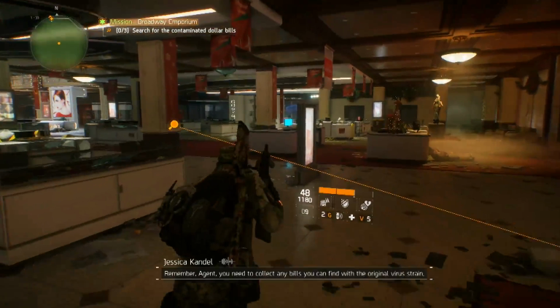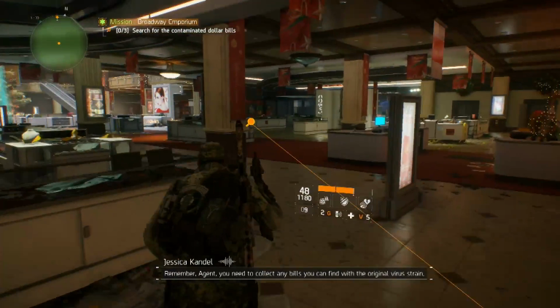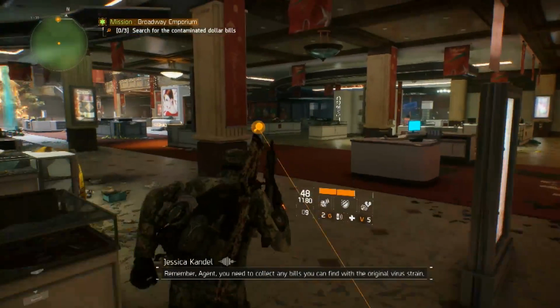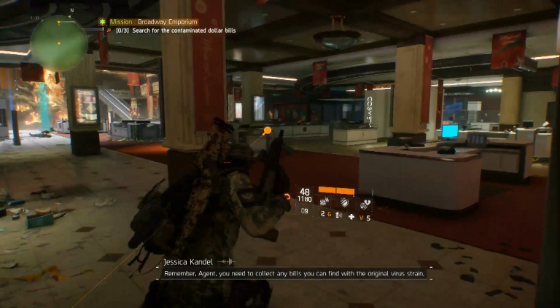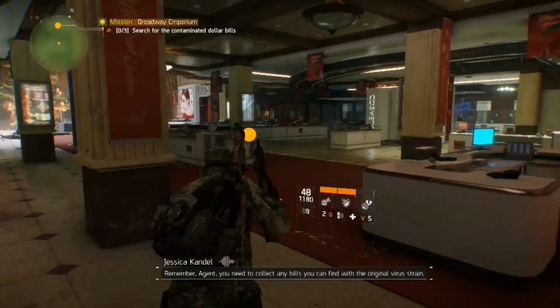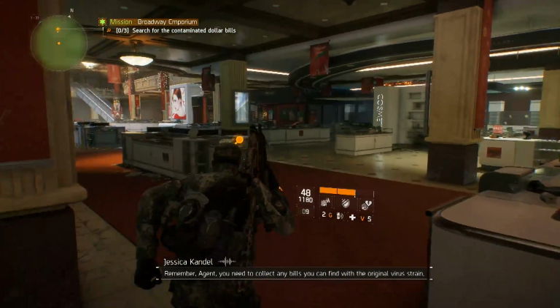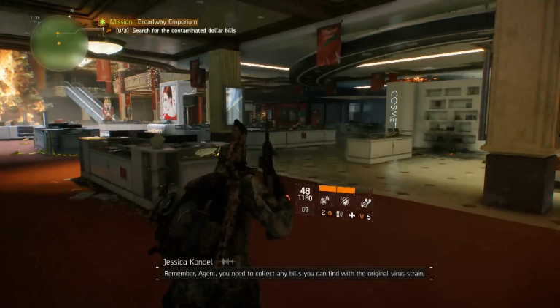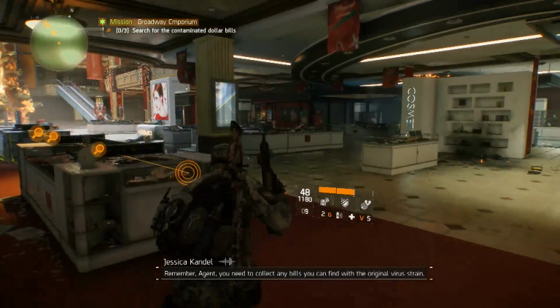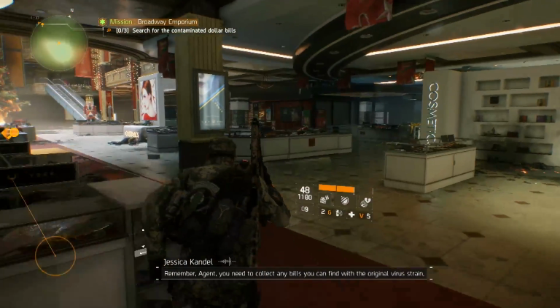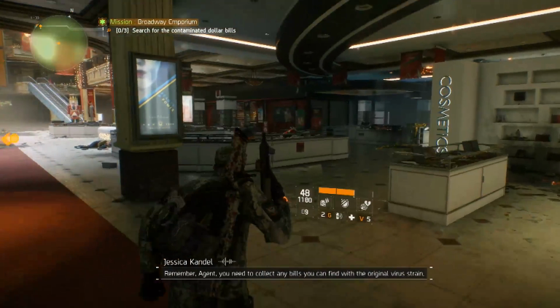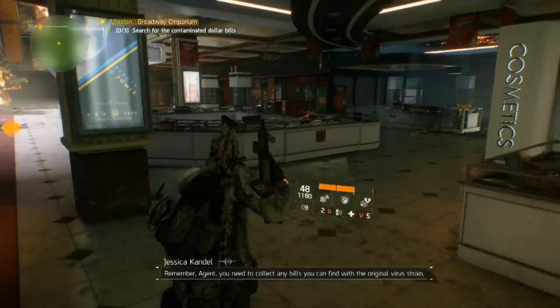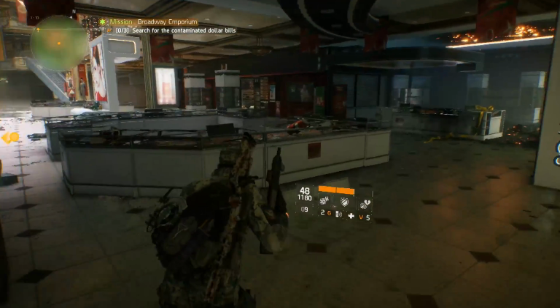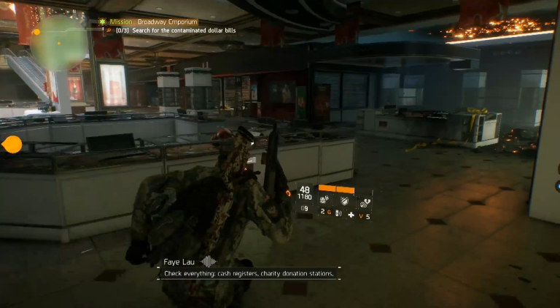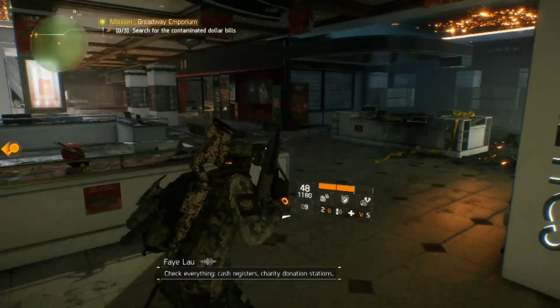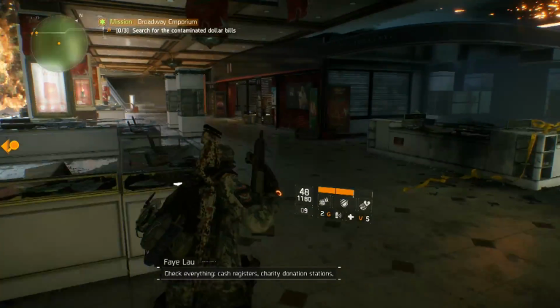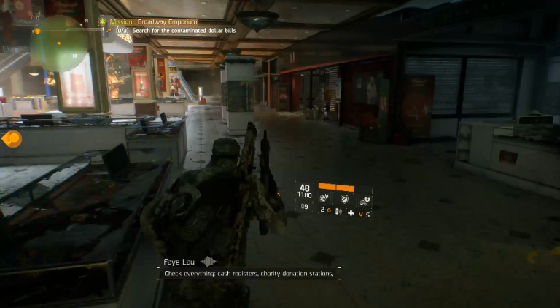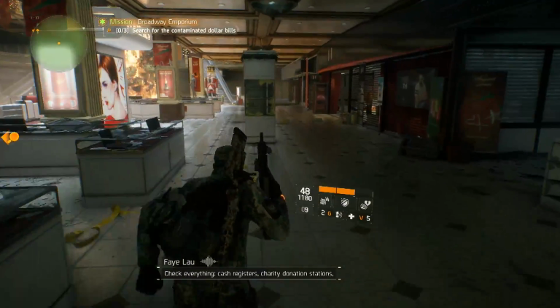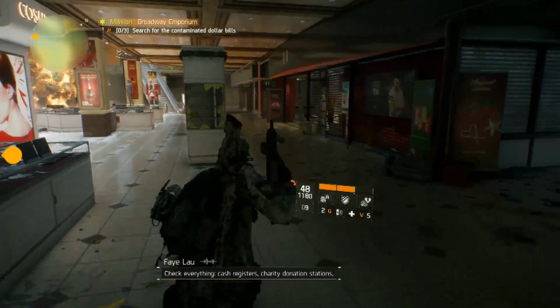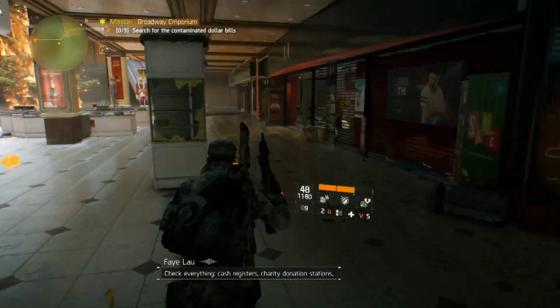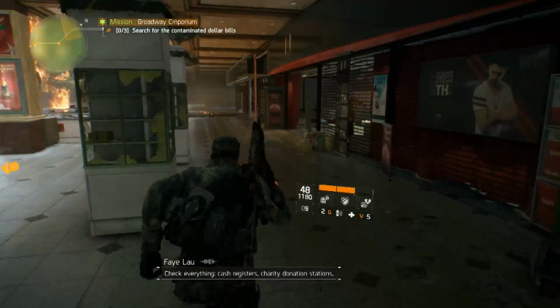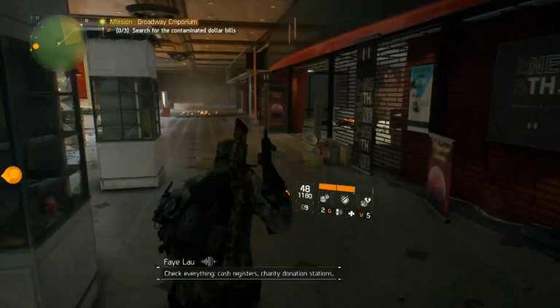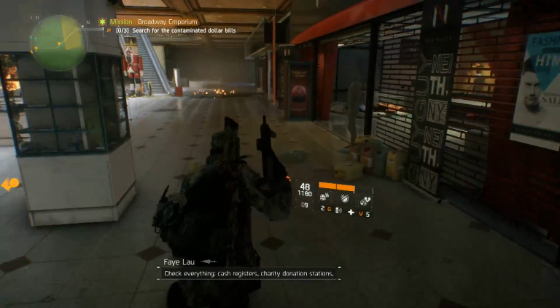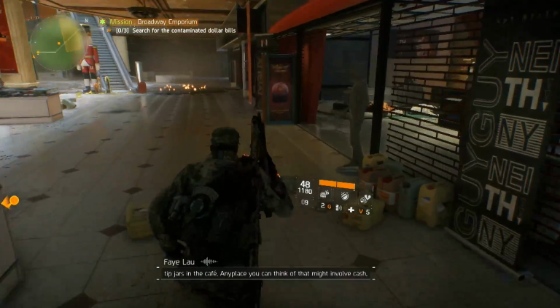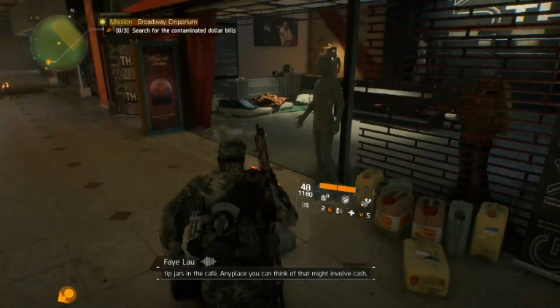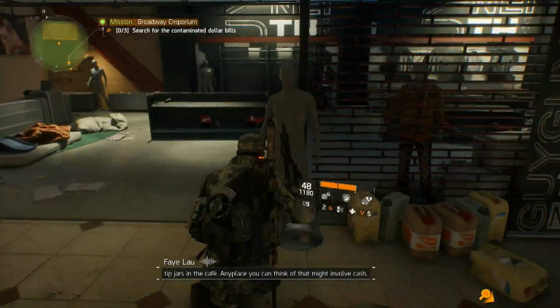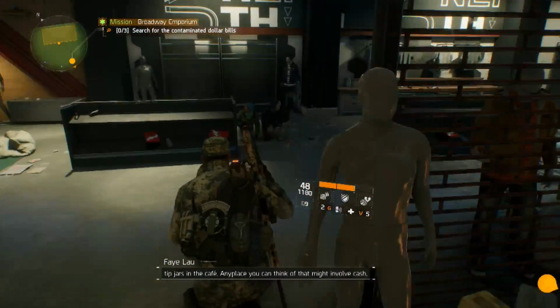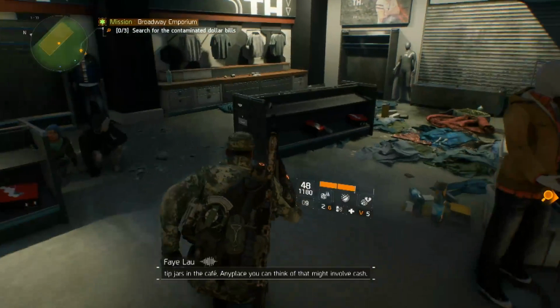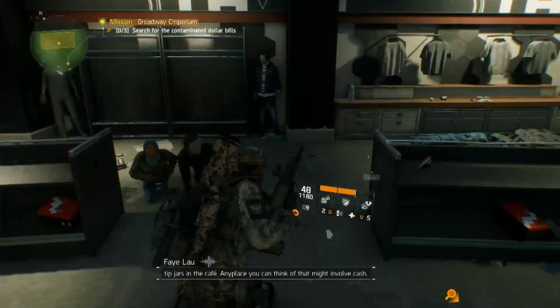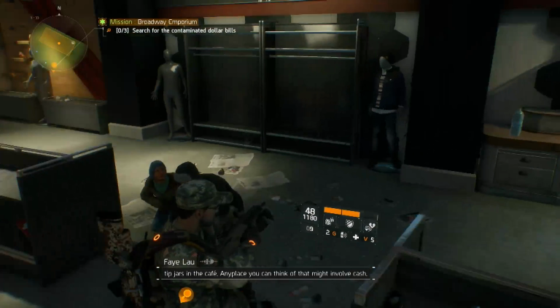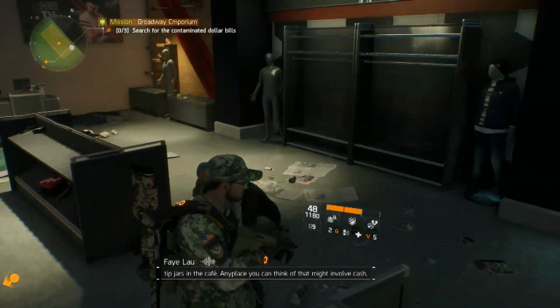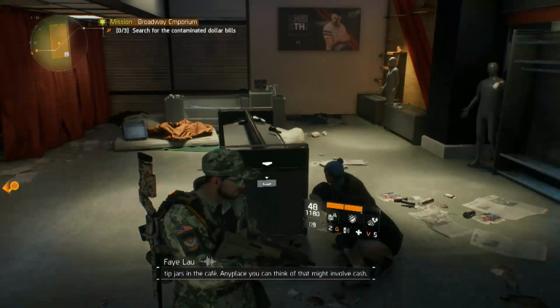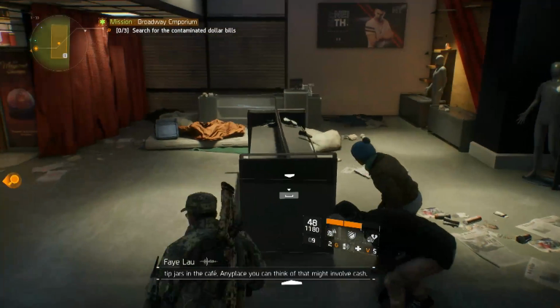Remember, Agent, you need to collect any bills you can find with the original virus strain. Check everything — cash registers, charity donation stations, tip jars in the cafe. Any place you can think of that might involve cash.